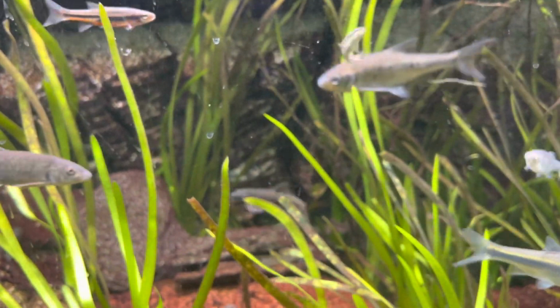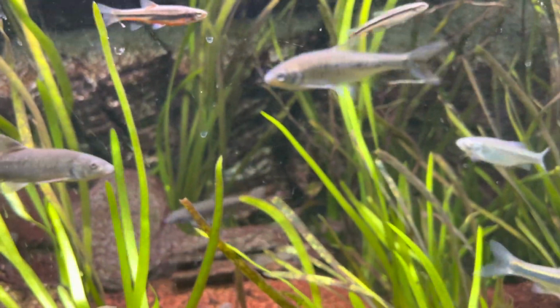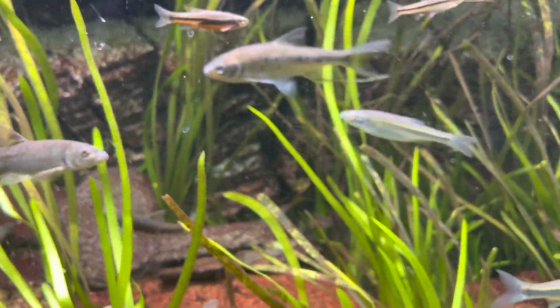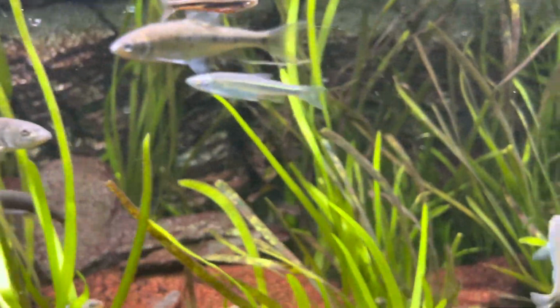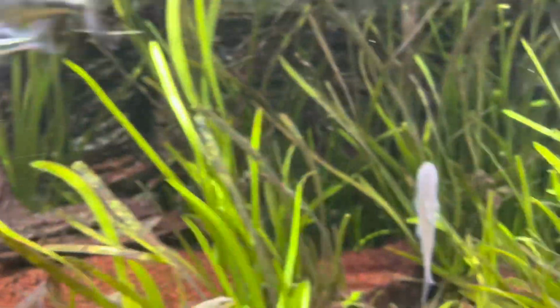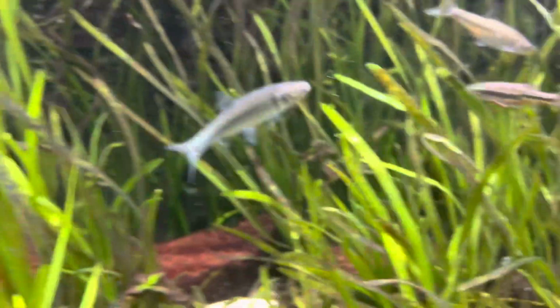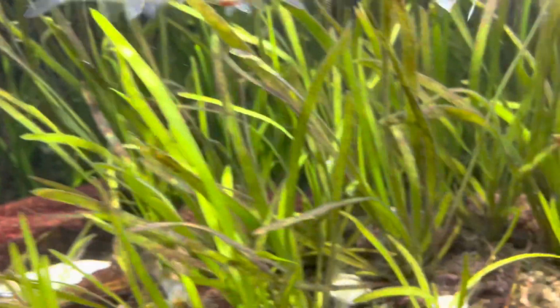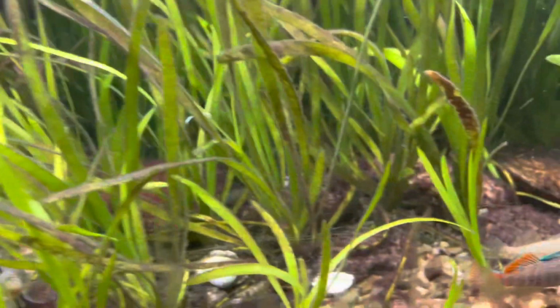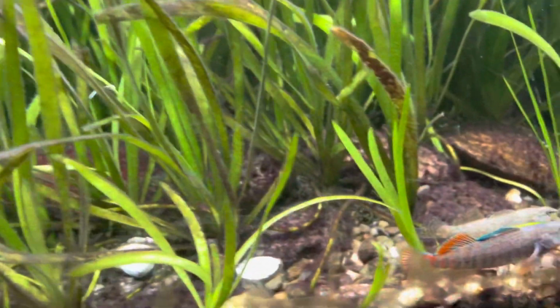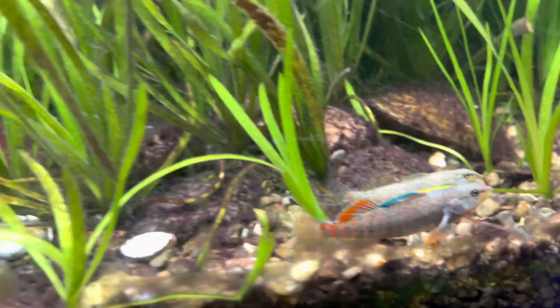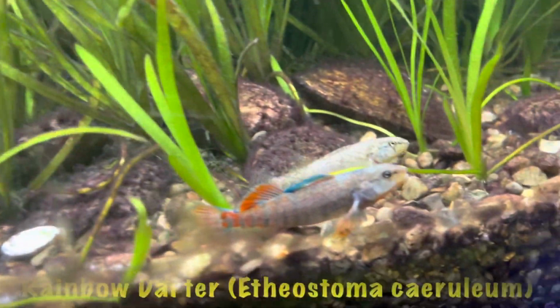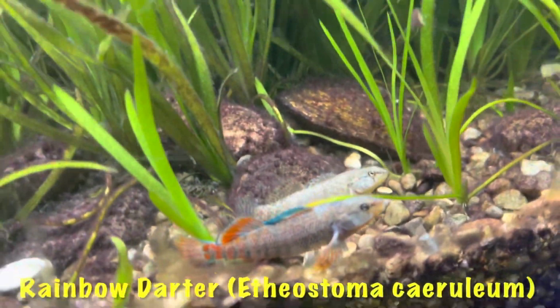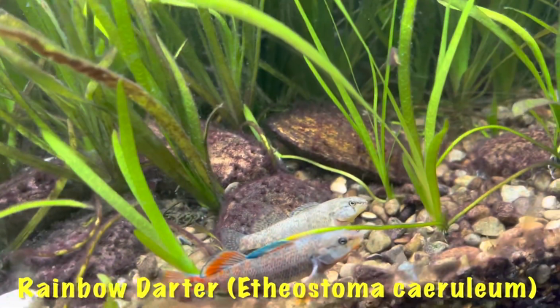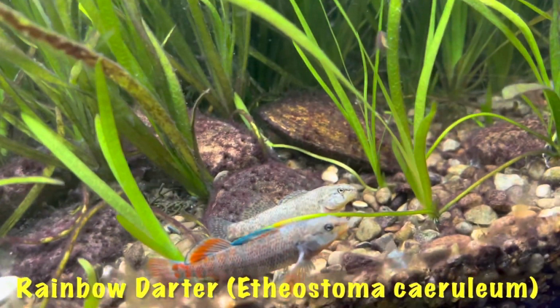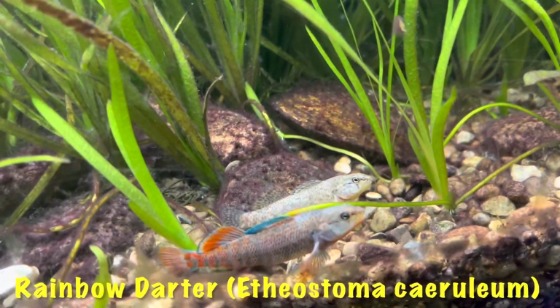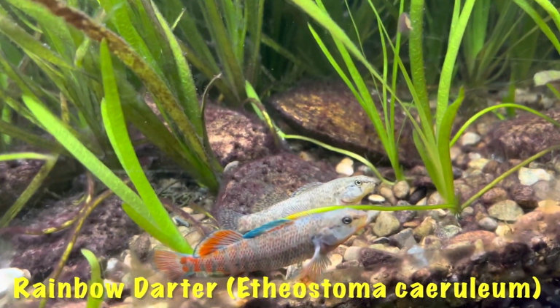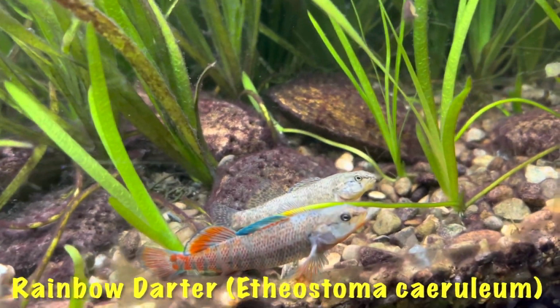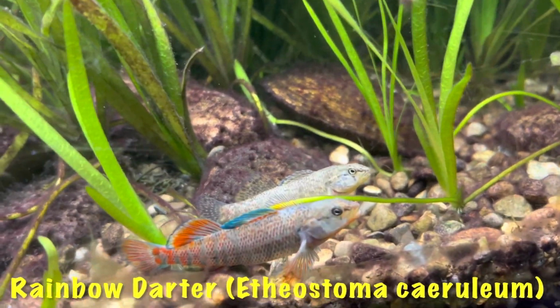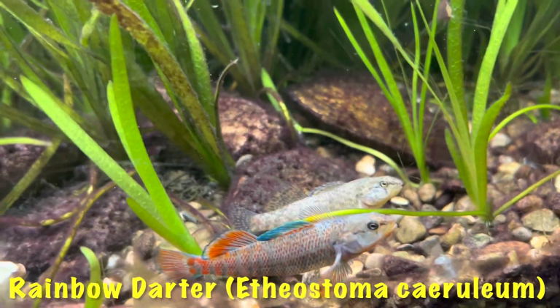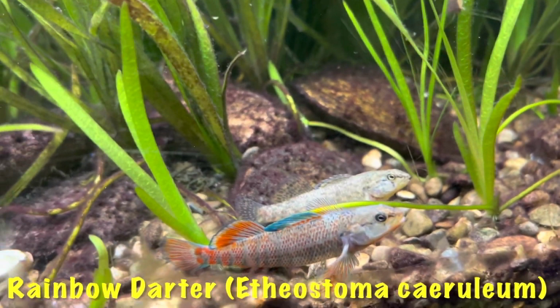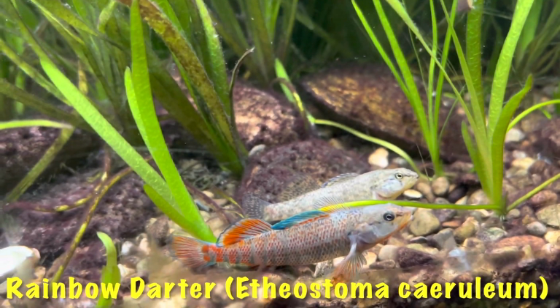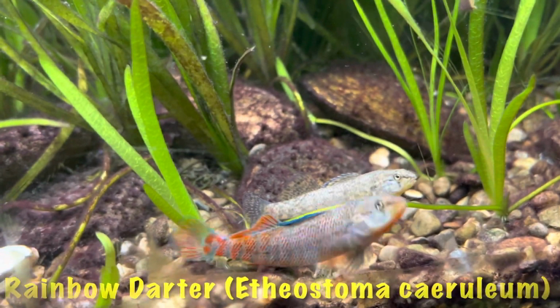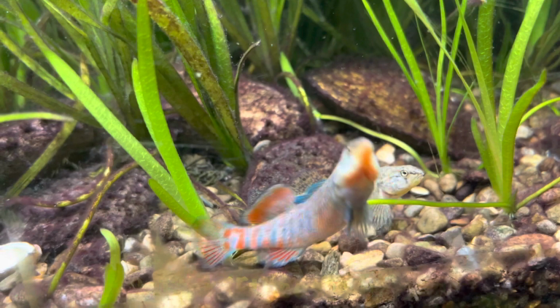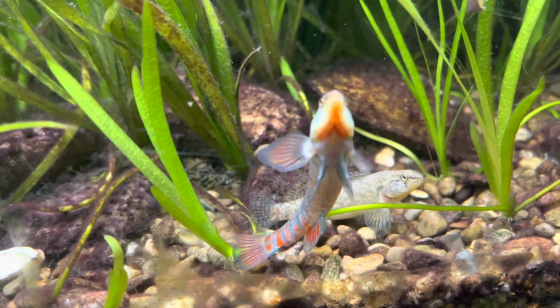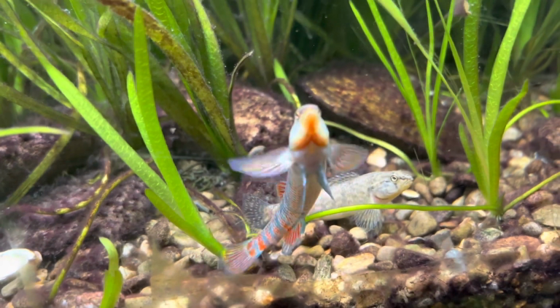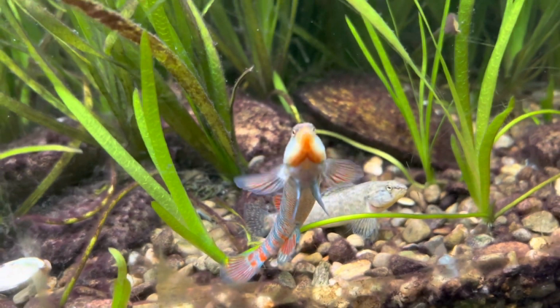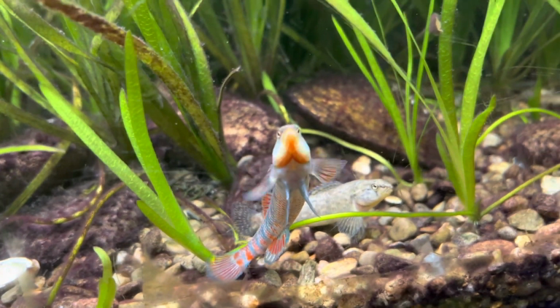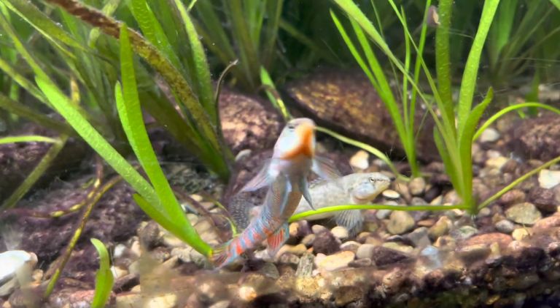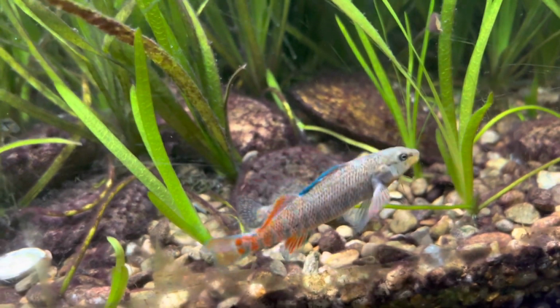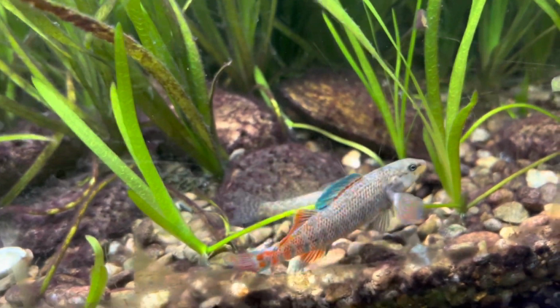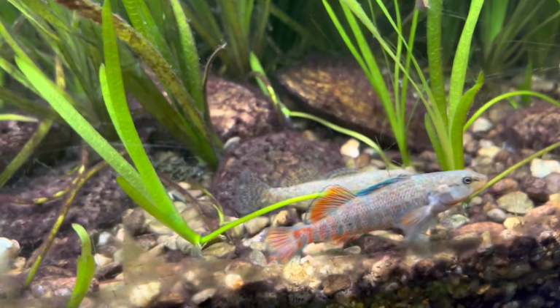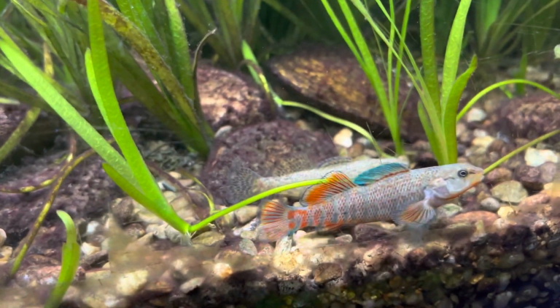Here's a pair of rainbow darters — that's a male and female sitting right there. I have several of them; the males are the most colorful, they're beautiful.